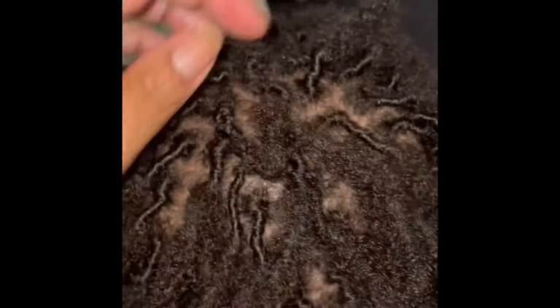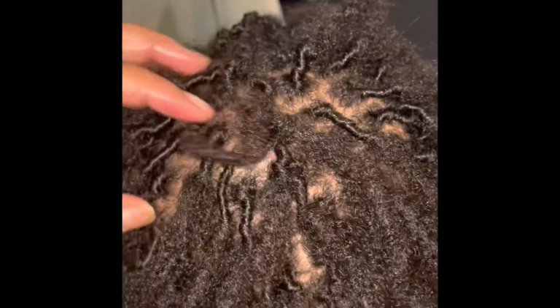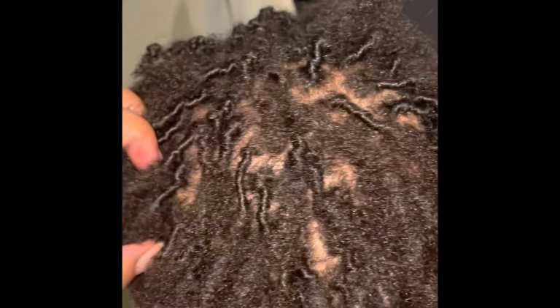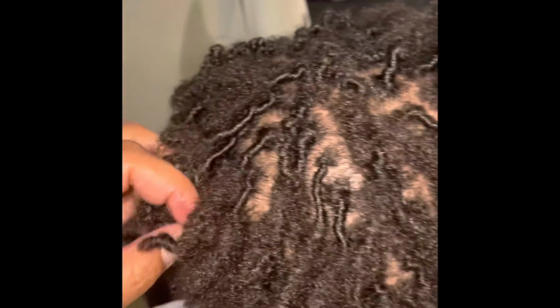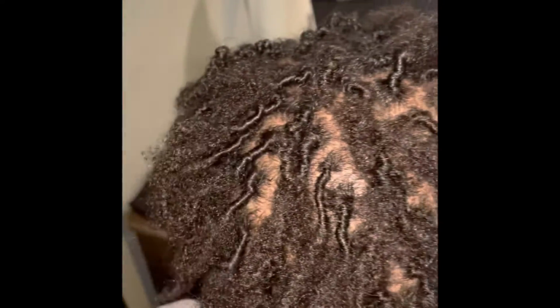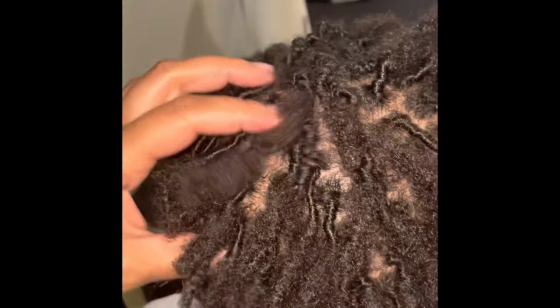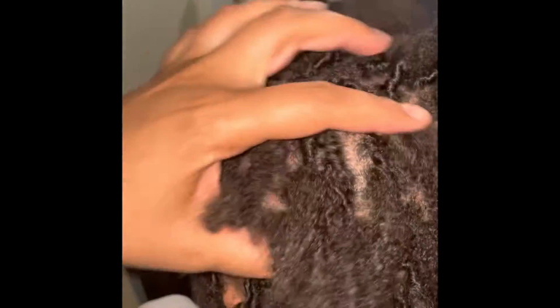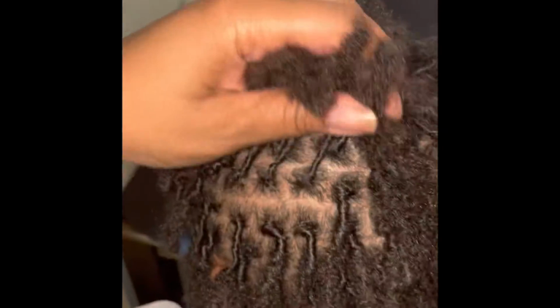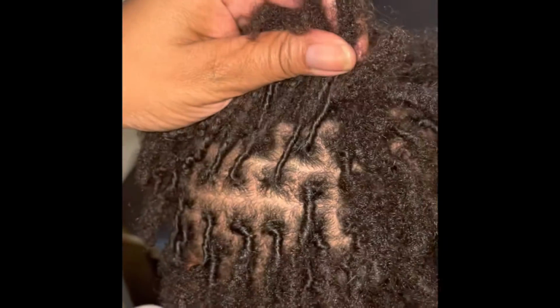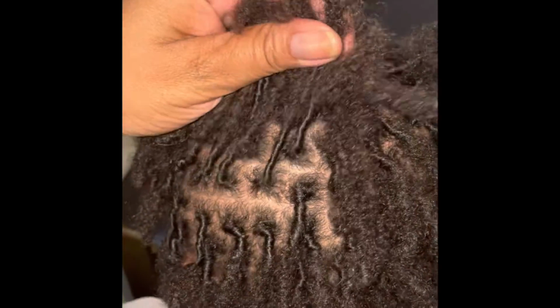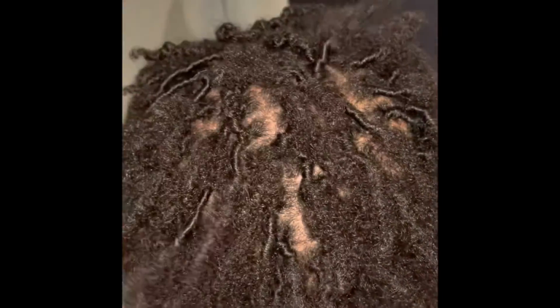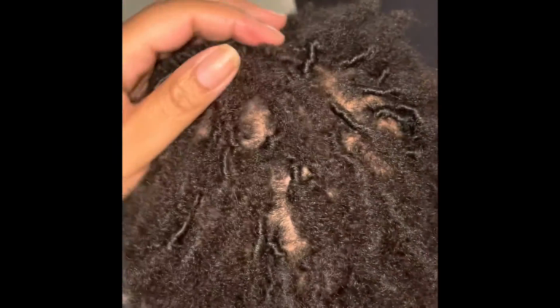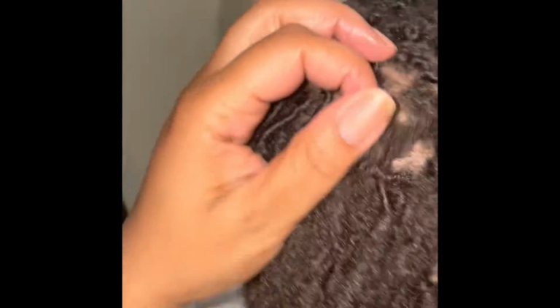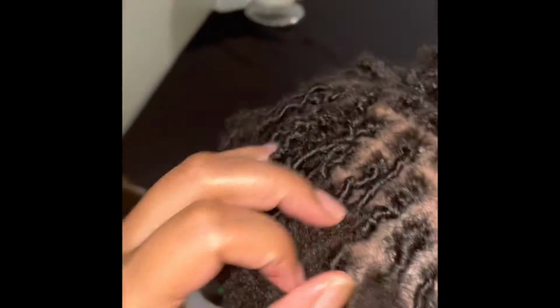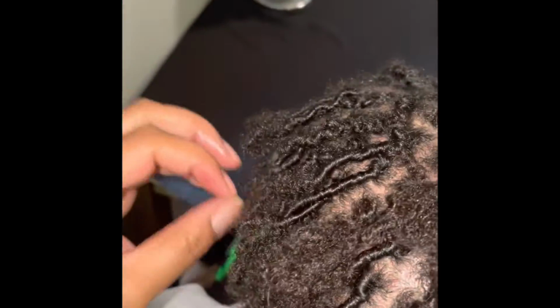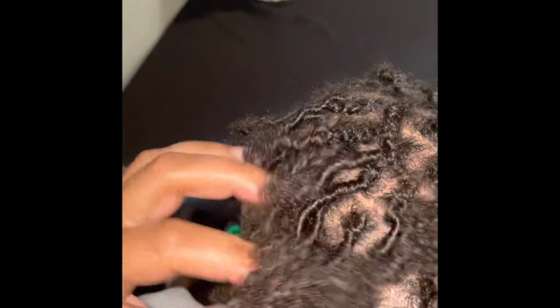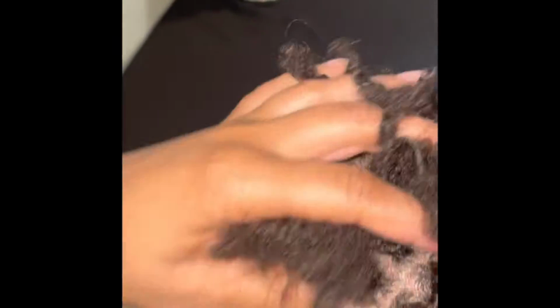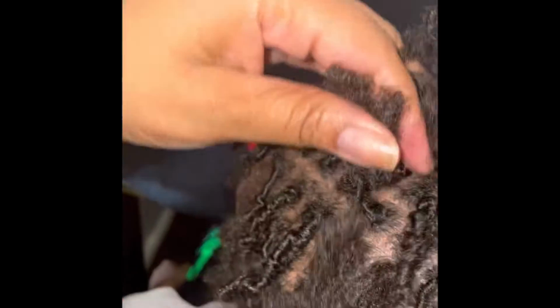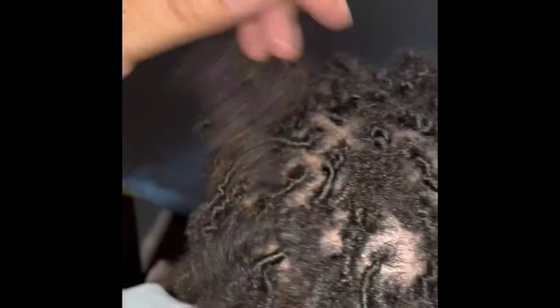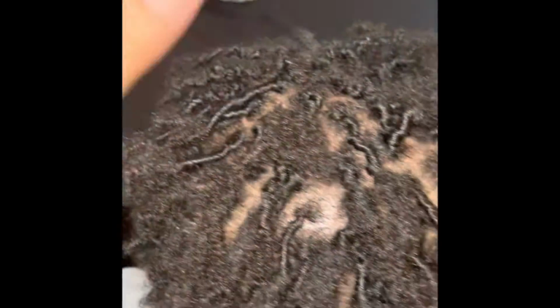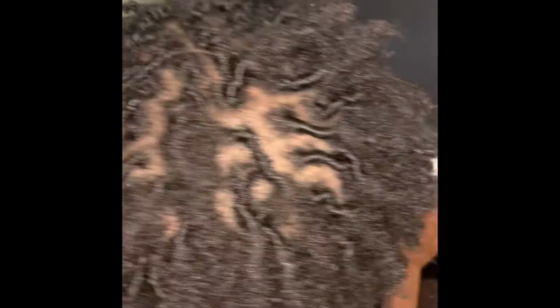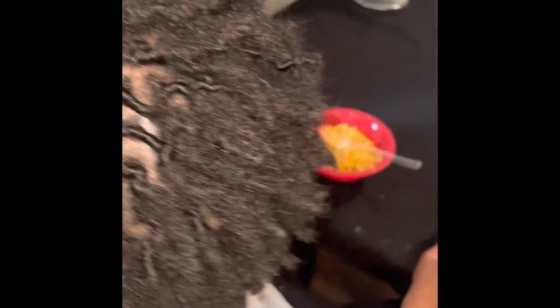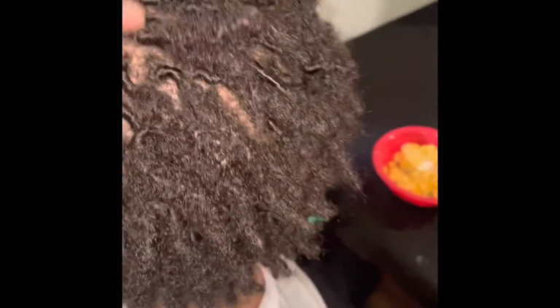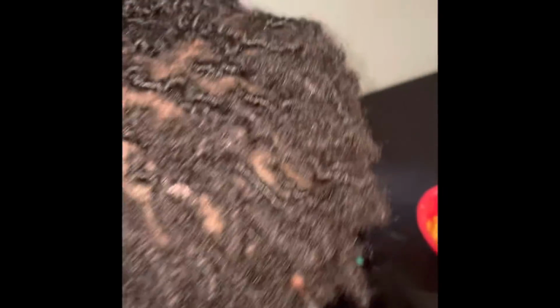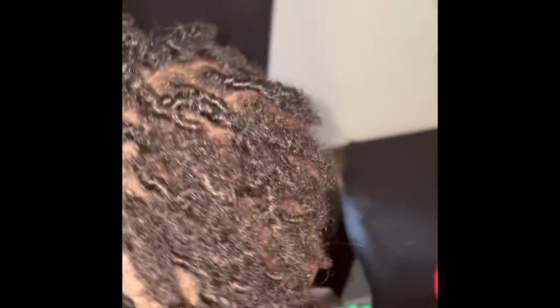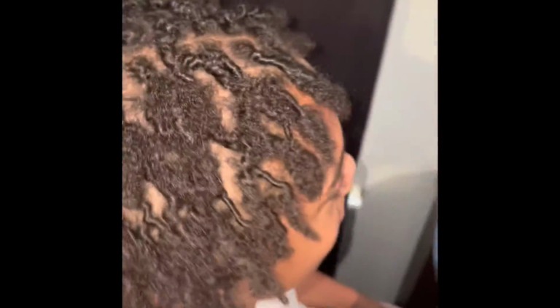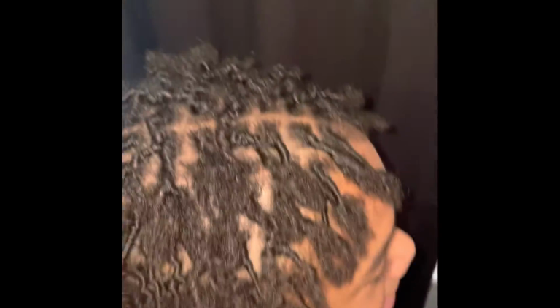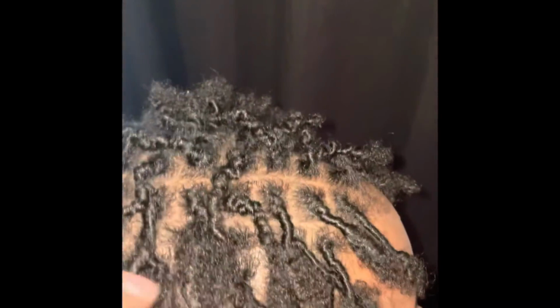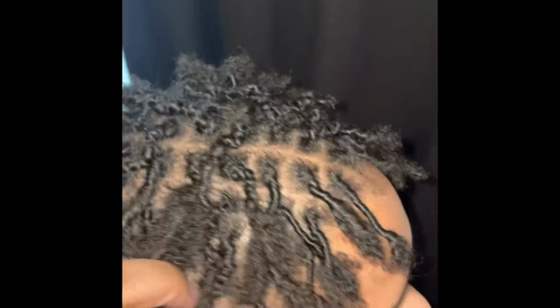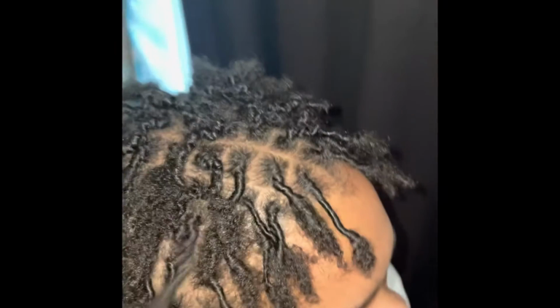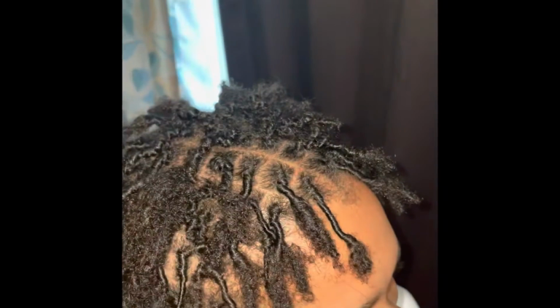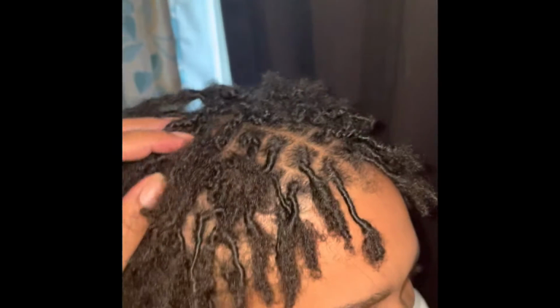And this is with no products, no gel, no locking twists. This is just oil and water — rose water, my rose water with a little twist, and oil. That's it.